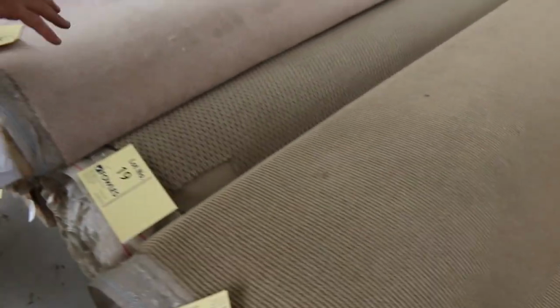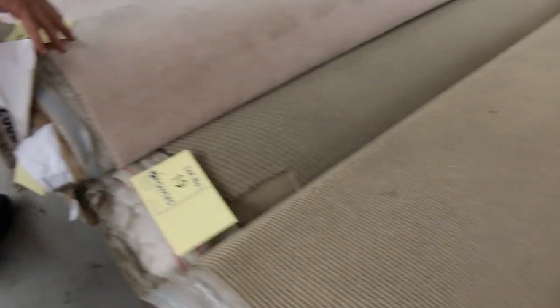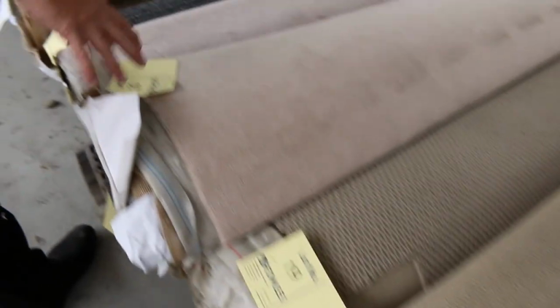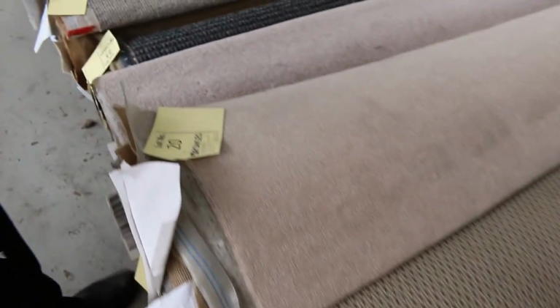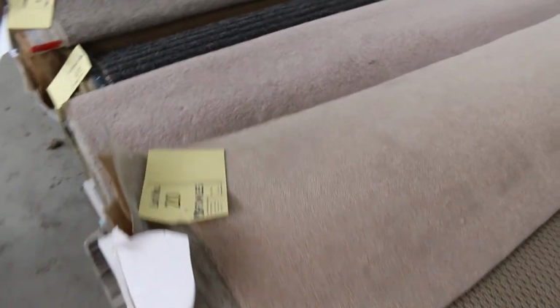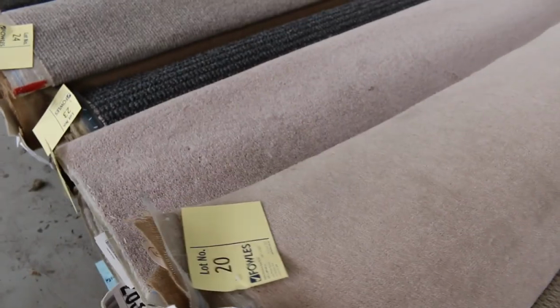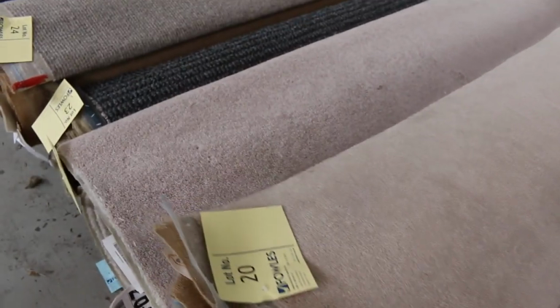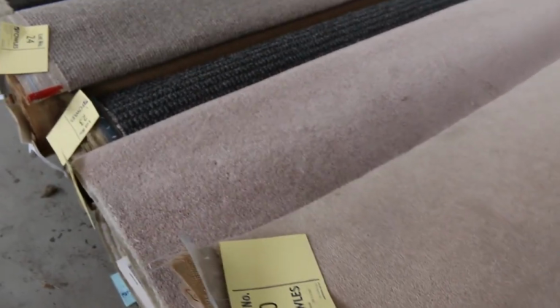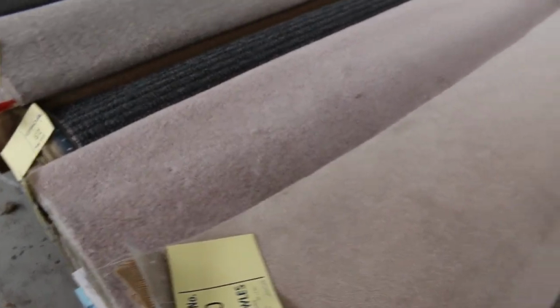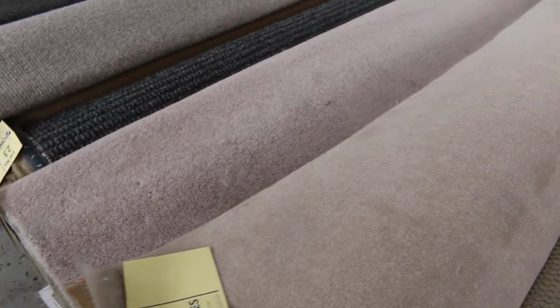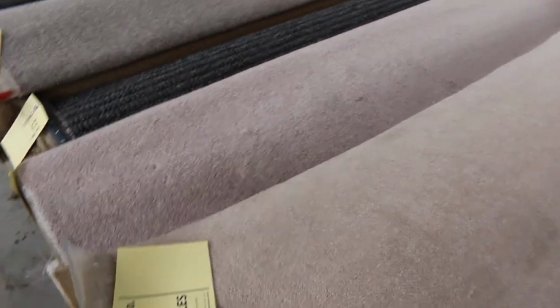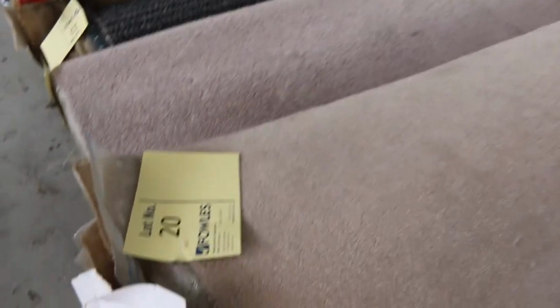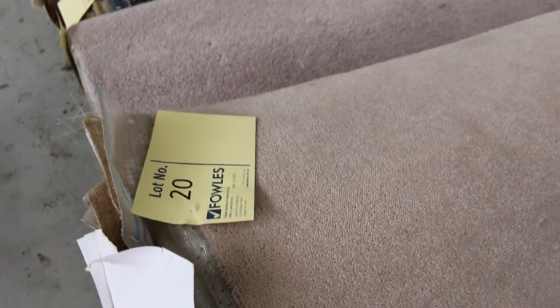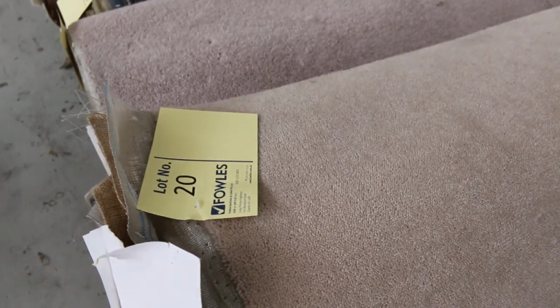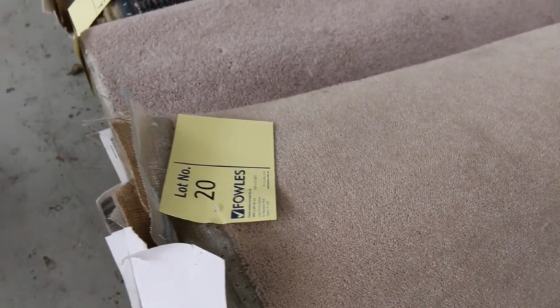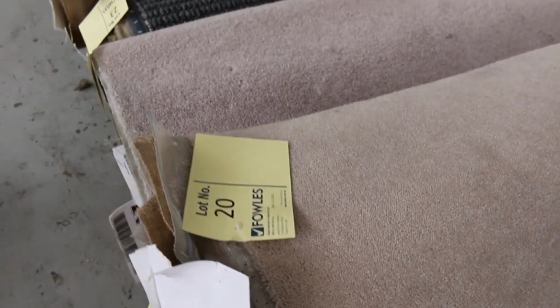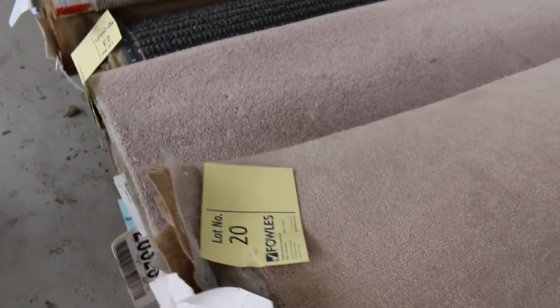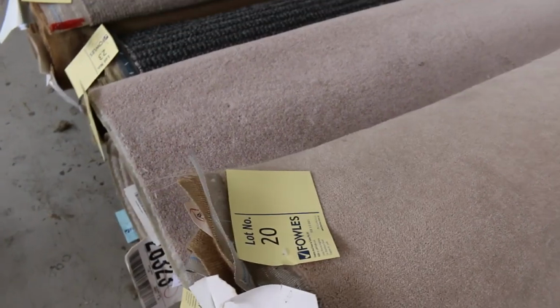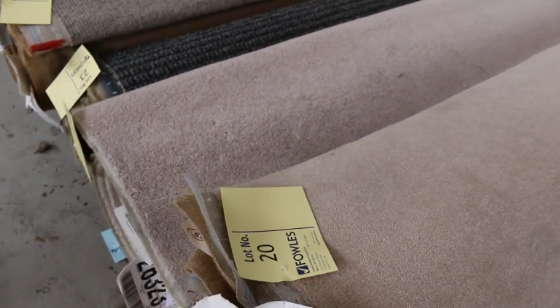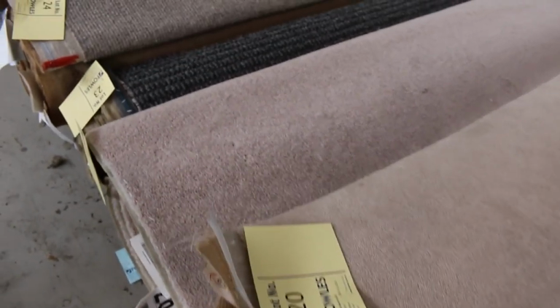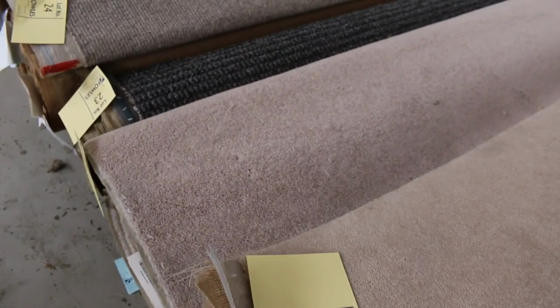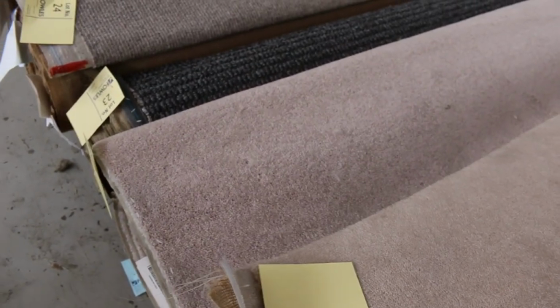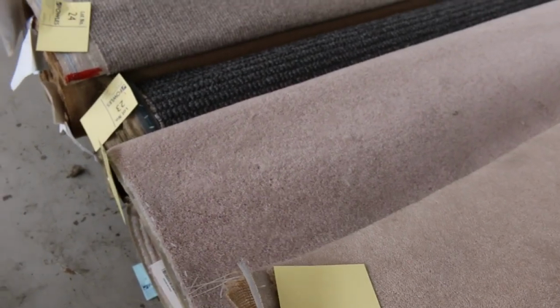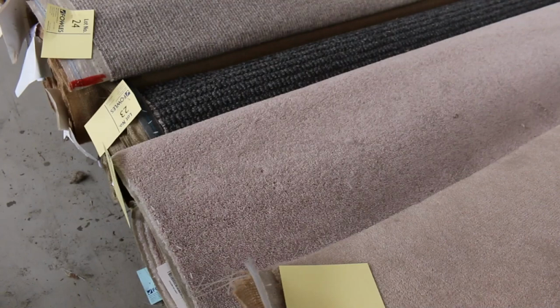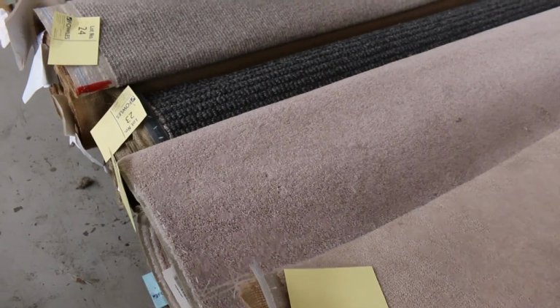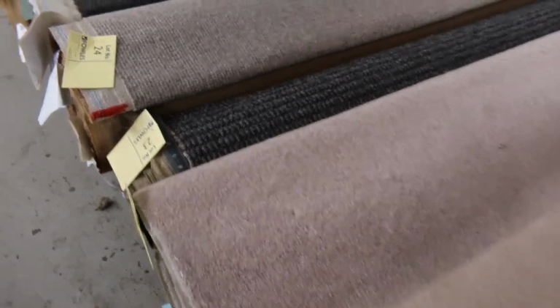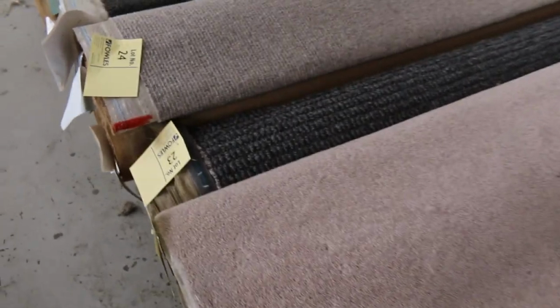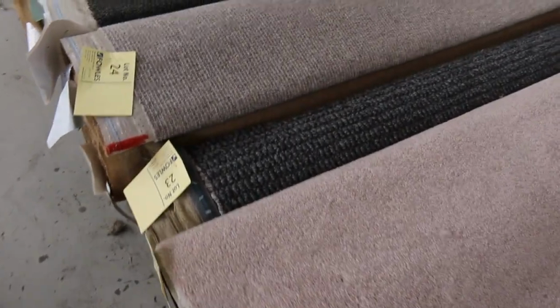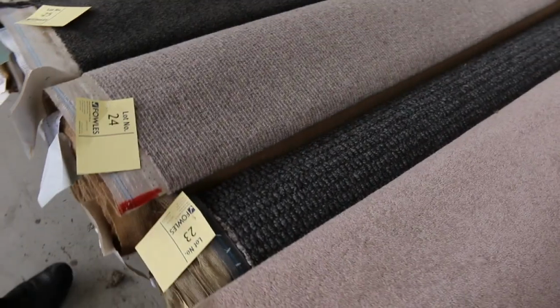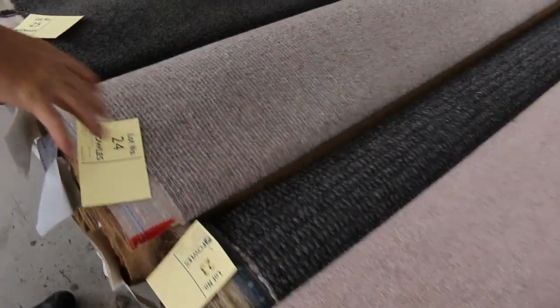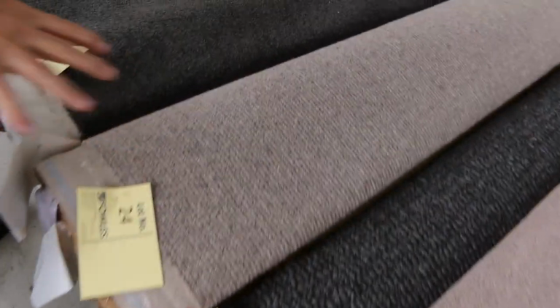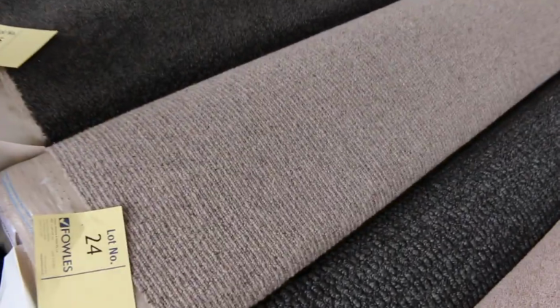Then we go into some wool carpets. Lot number 20 is a nice wool plush pile, and it's also the same as lot 21, so that's a couple of nice room lot sizes there. Wool plush normally again up around about $200 a meter — out the door, the light colour at around $25.